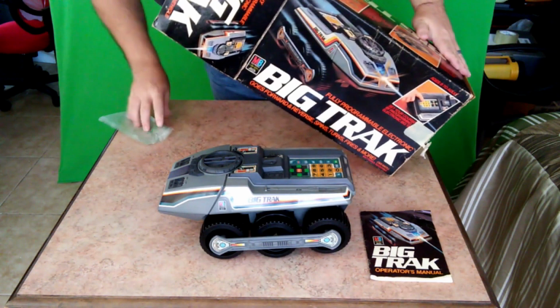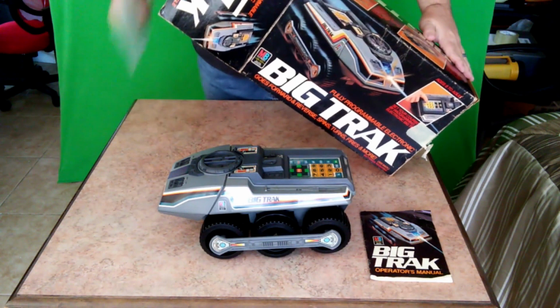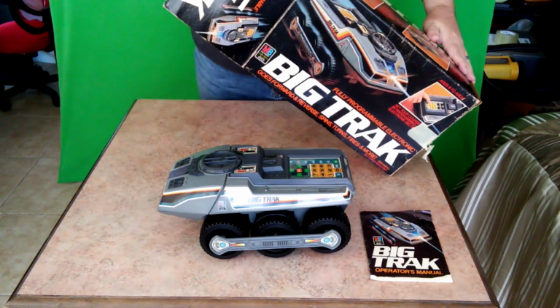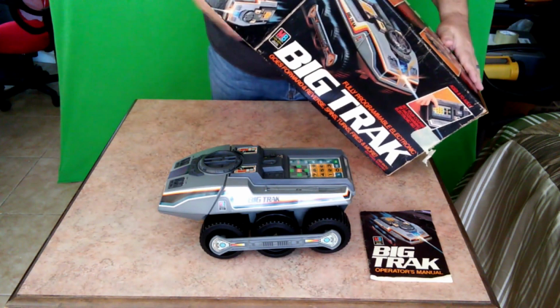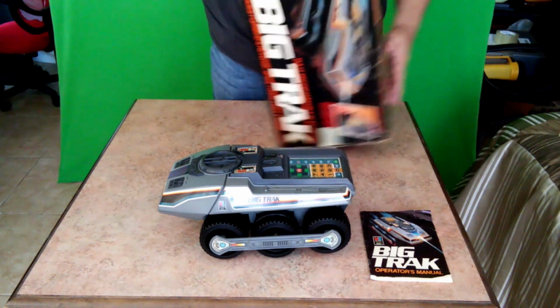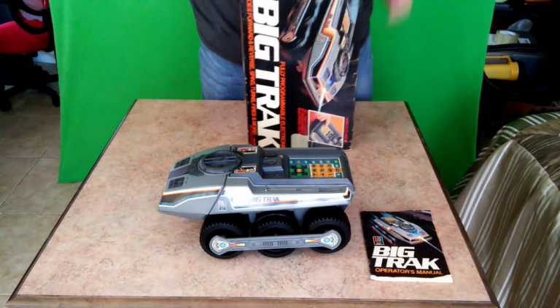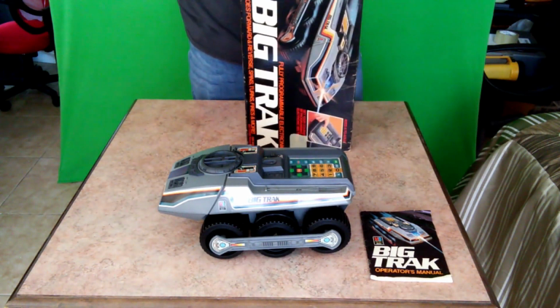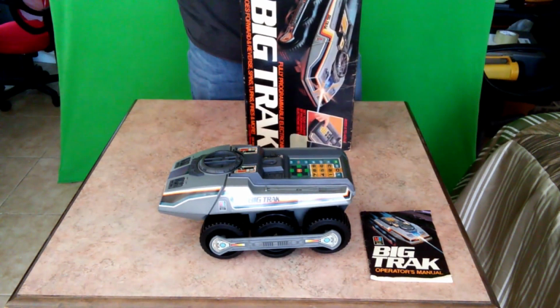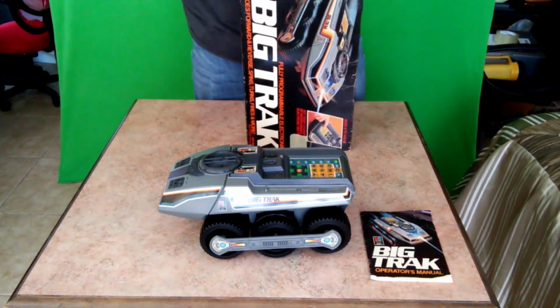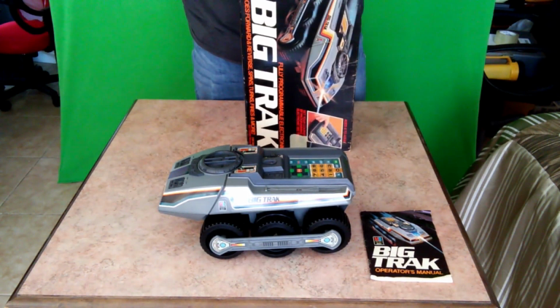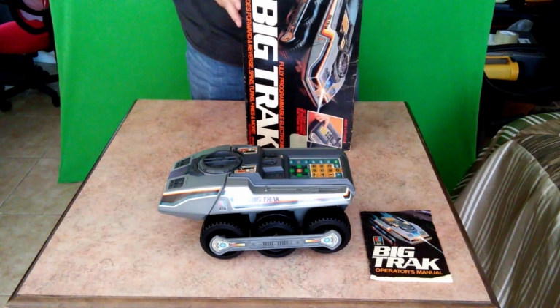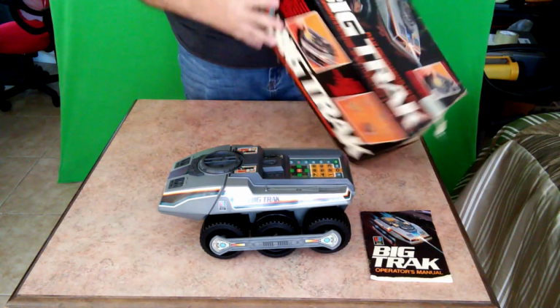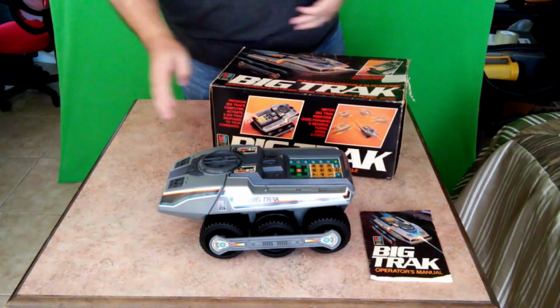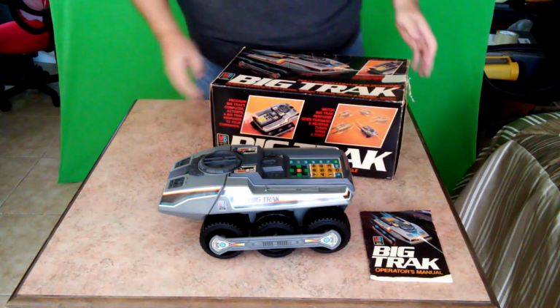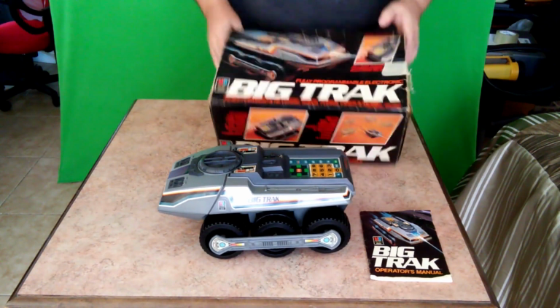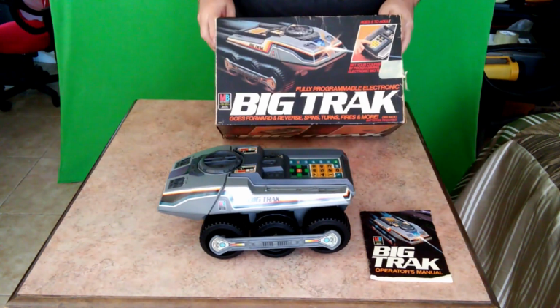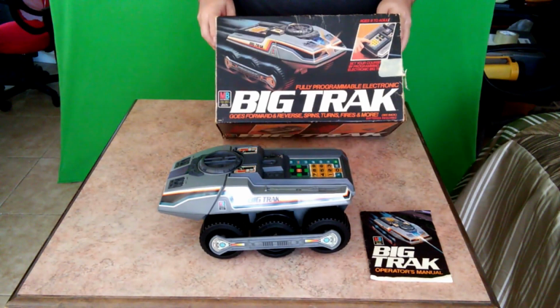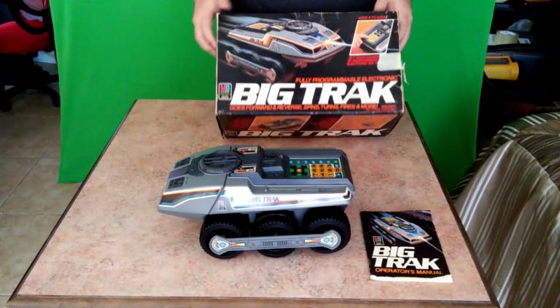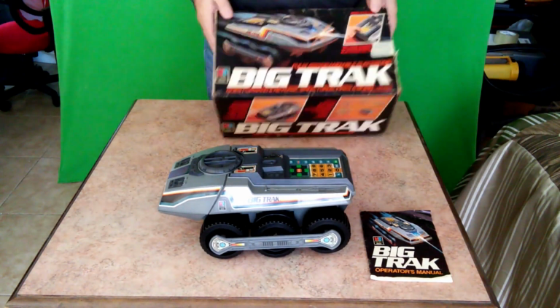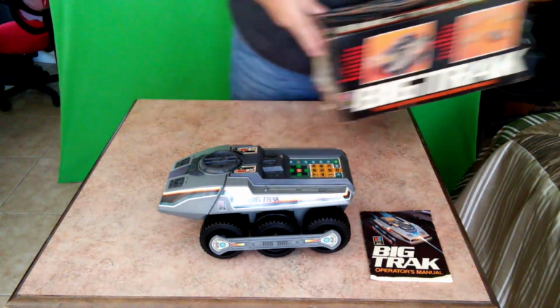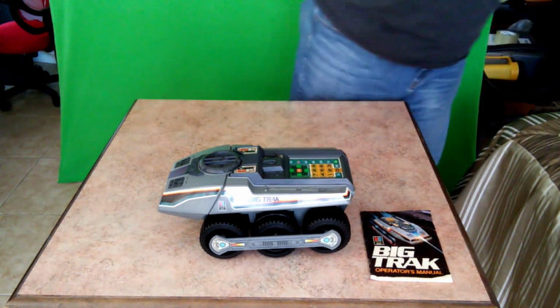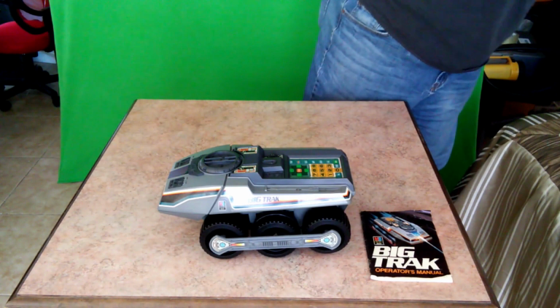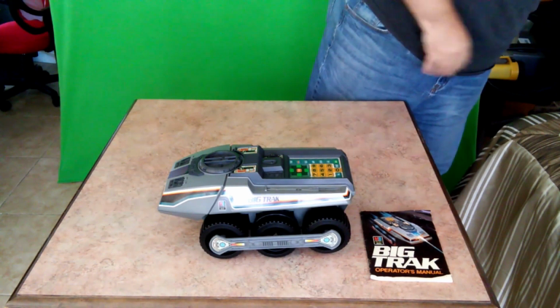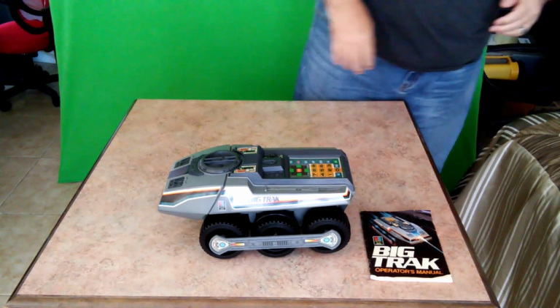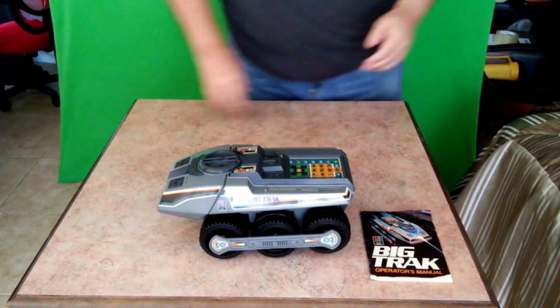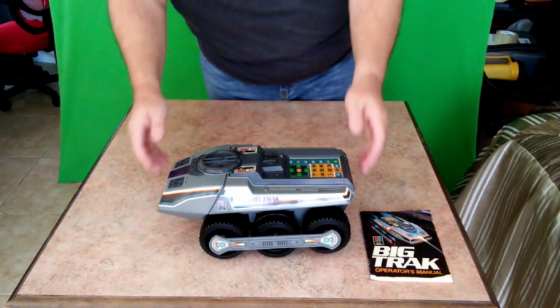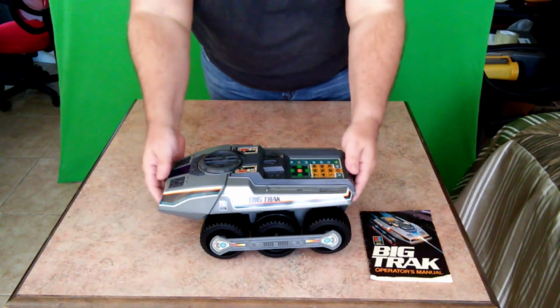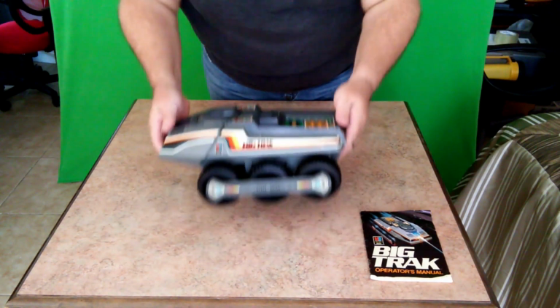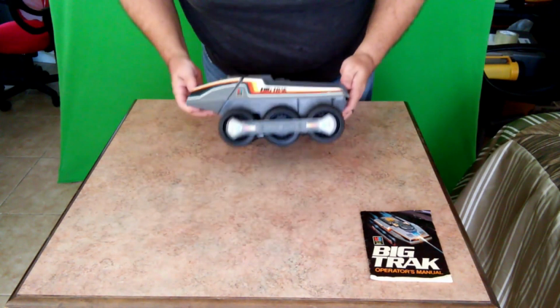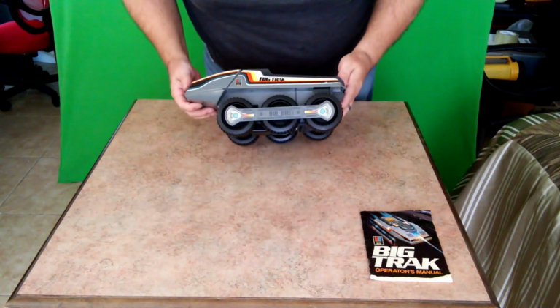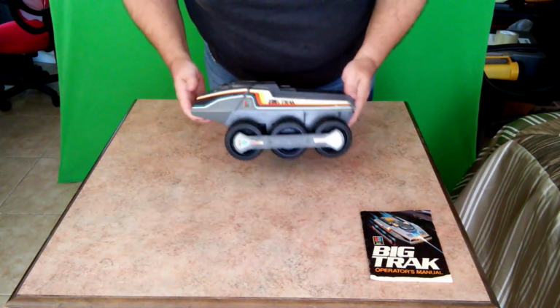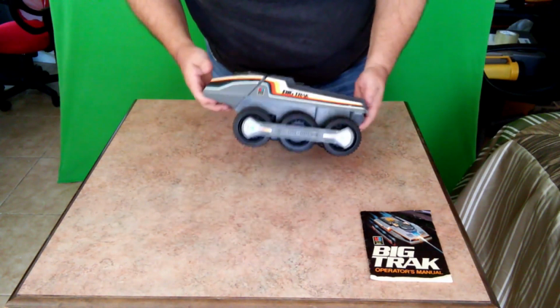Well, that's it for that. That's the Big Trak itself. I thought we were getting the transporter too, but that may still be coming in another package.